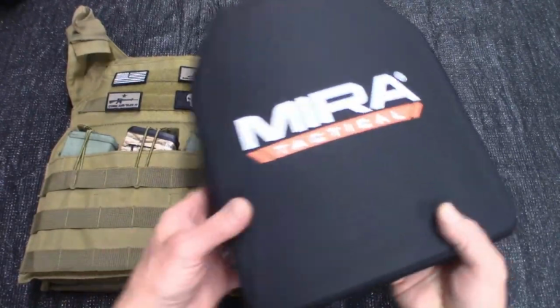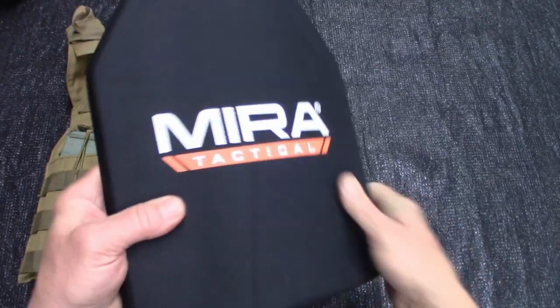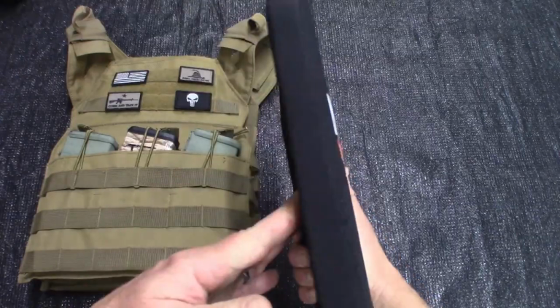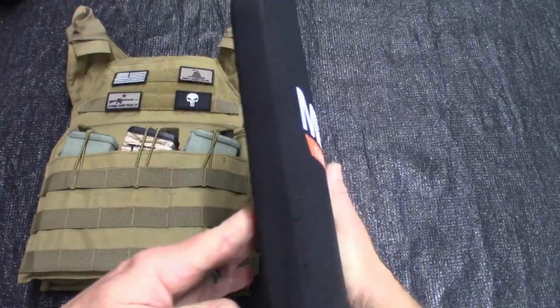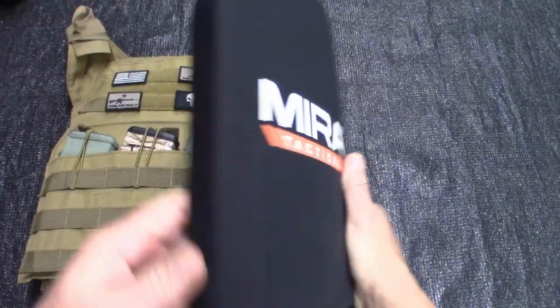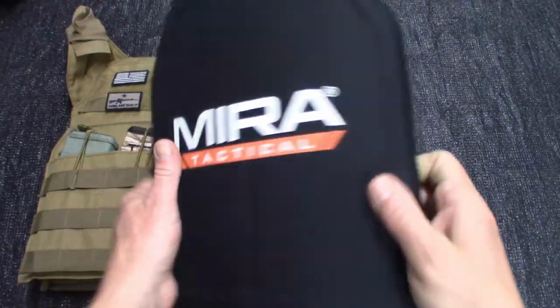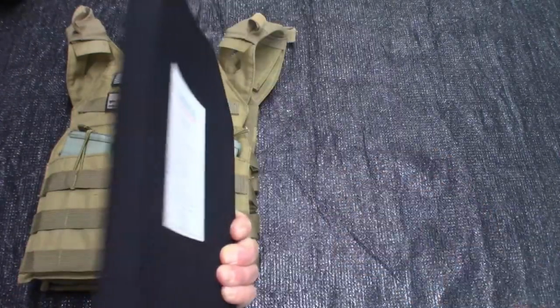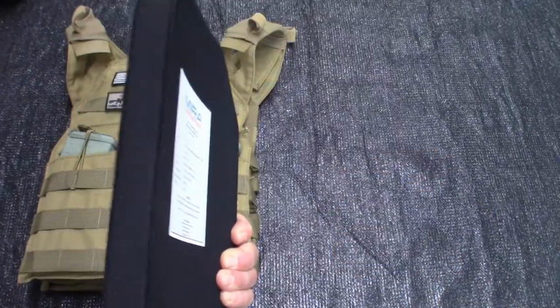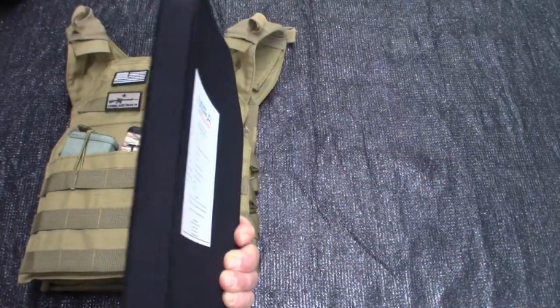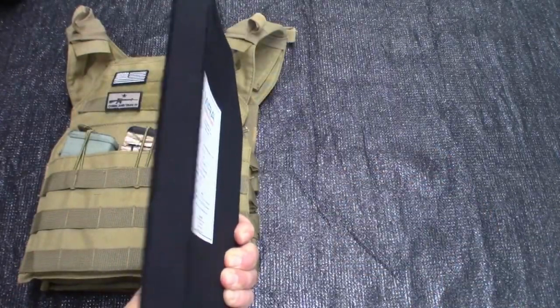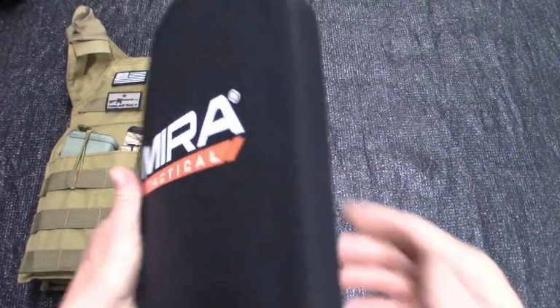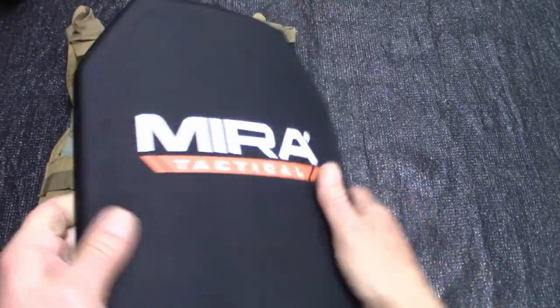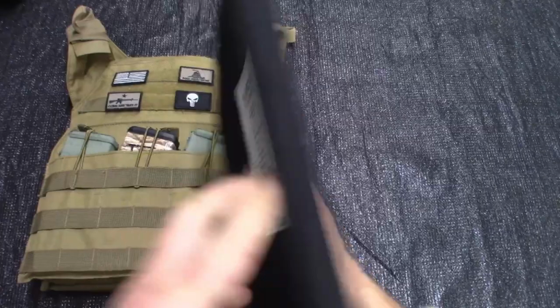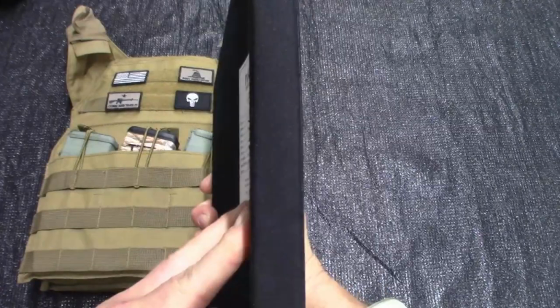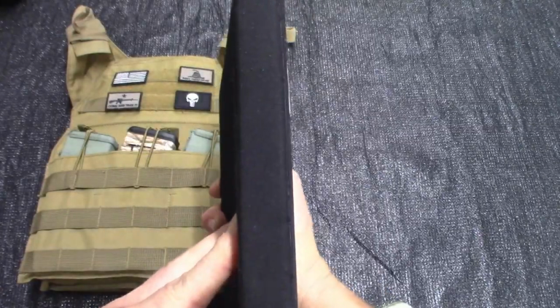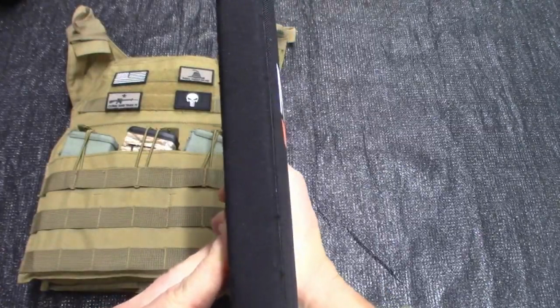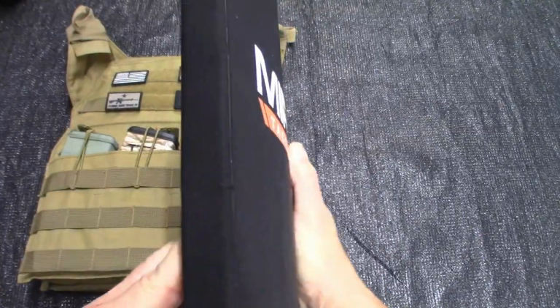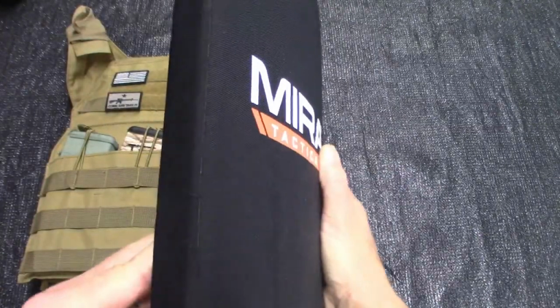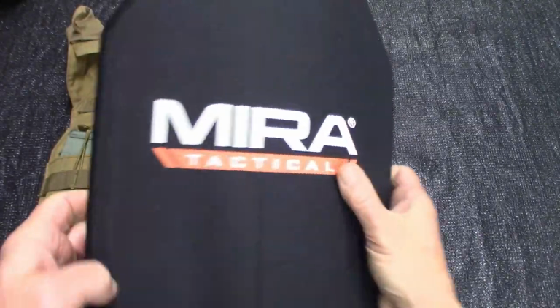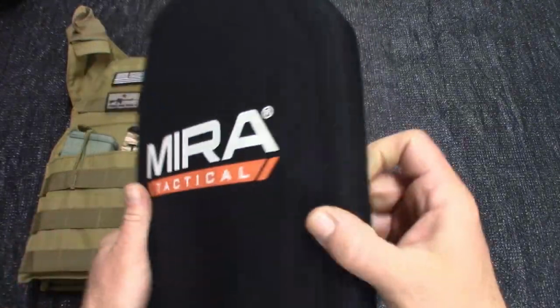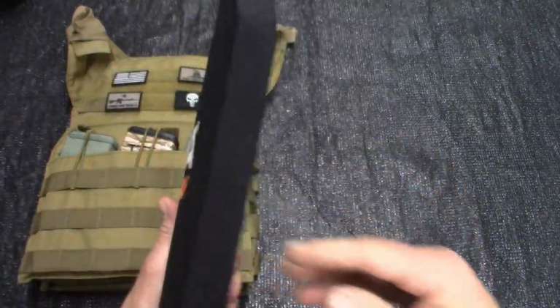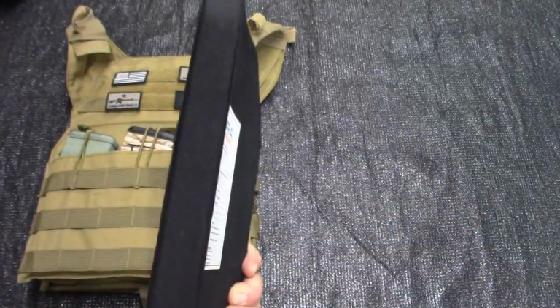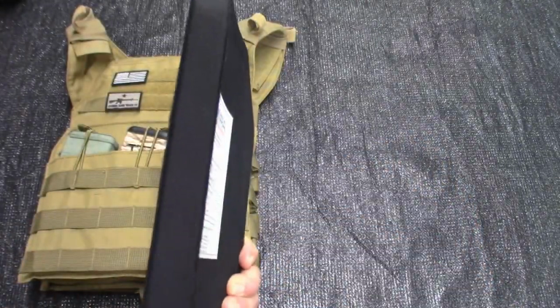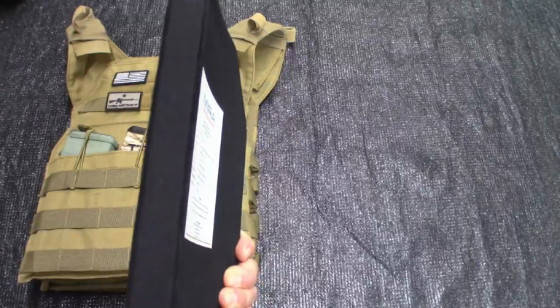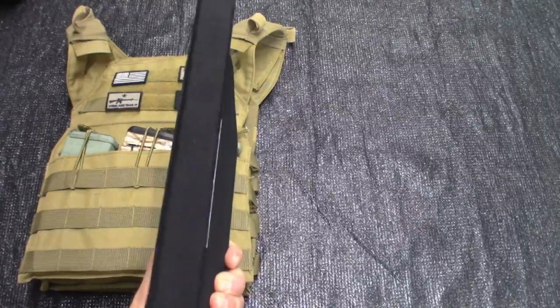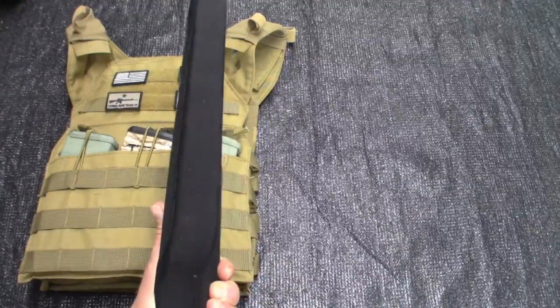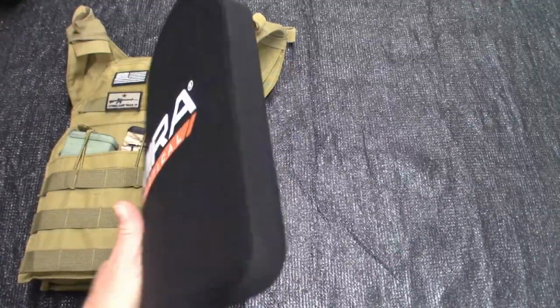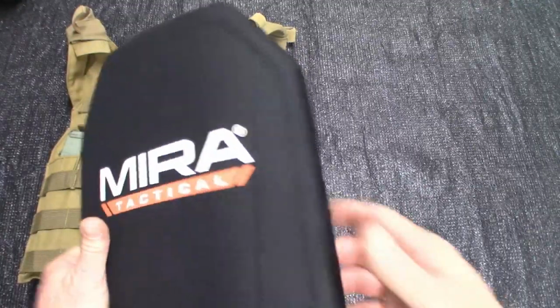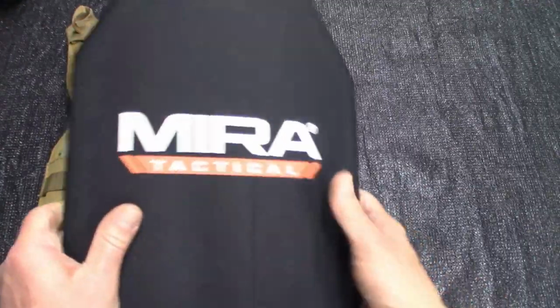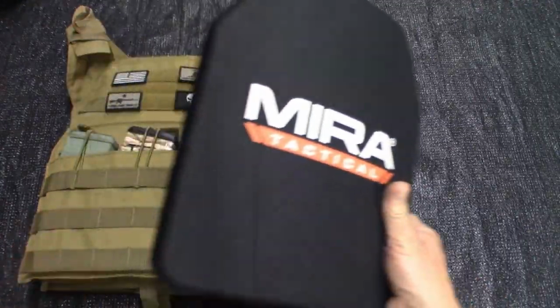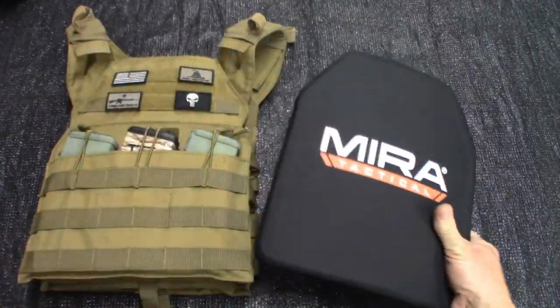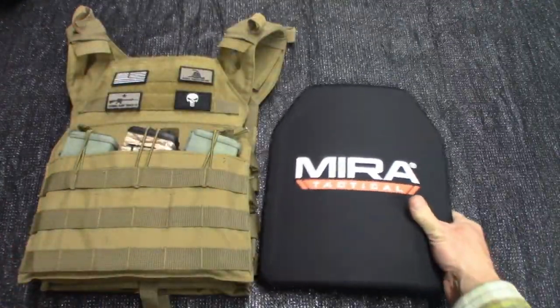At 5.9 pounds and less than an inch — and you've seen me modeling this thing — it's pretty flat to your body. But don't get me wrong, there's nothing comfortable about wearing armor. I don't care which one it is, there's nothing comfortable.